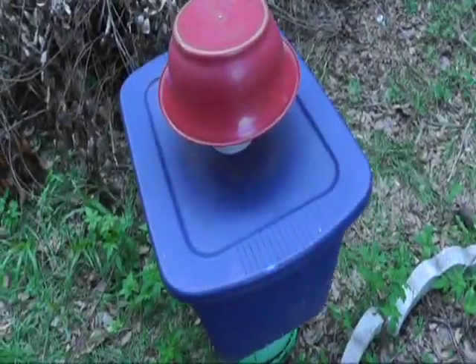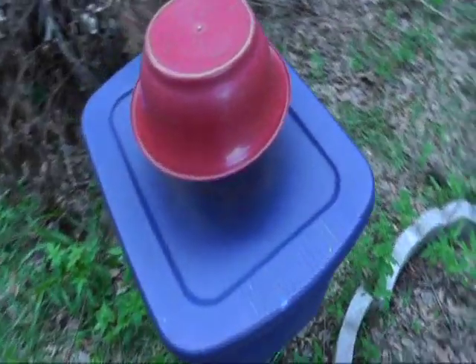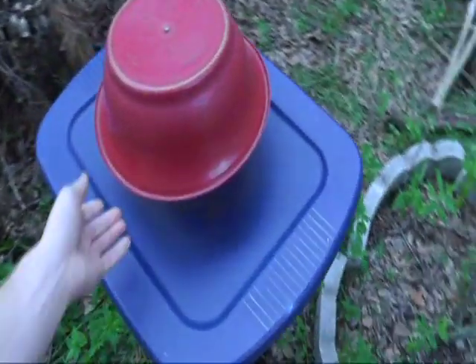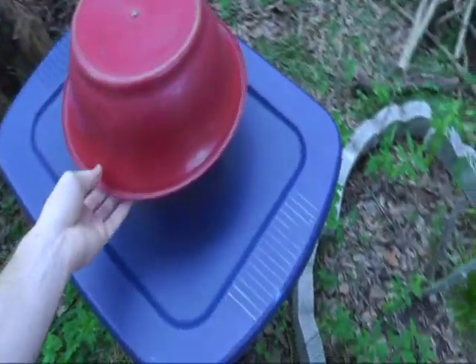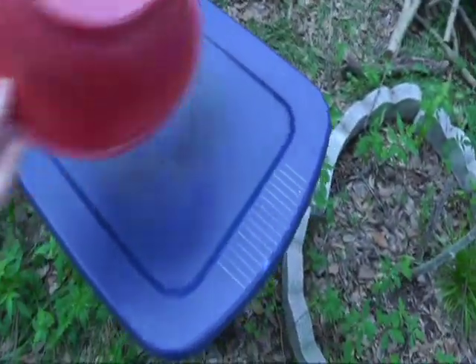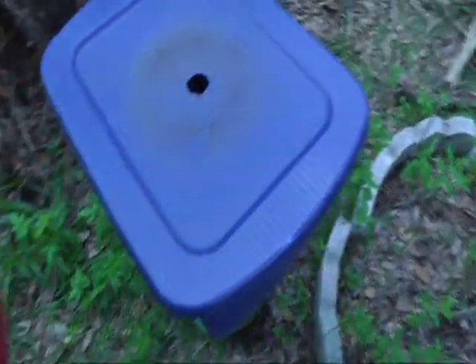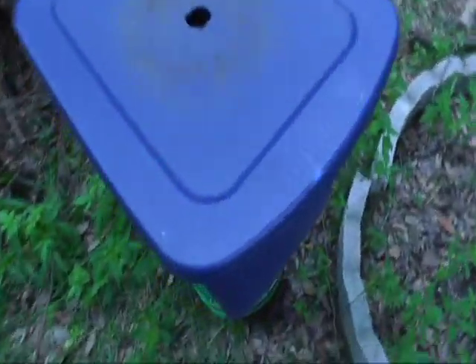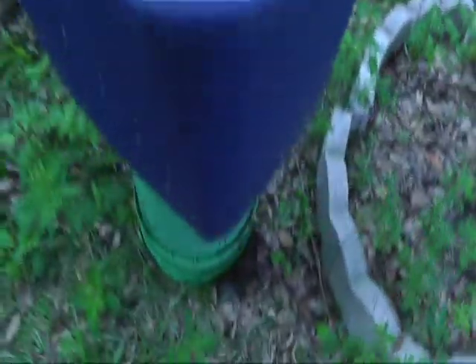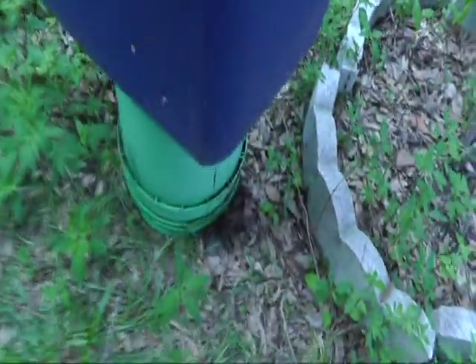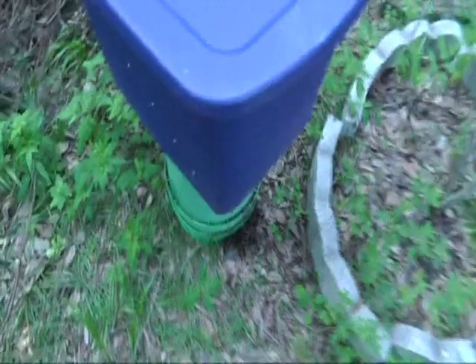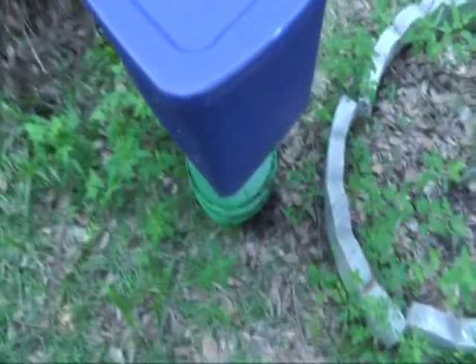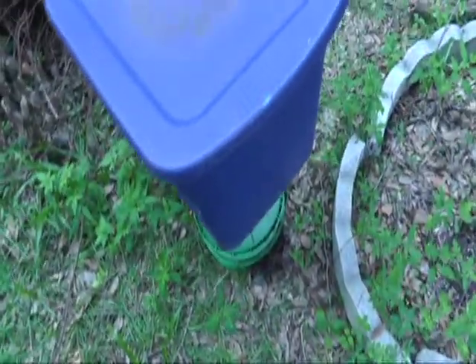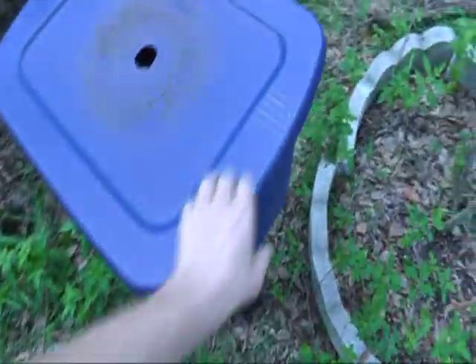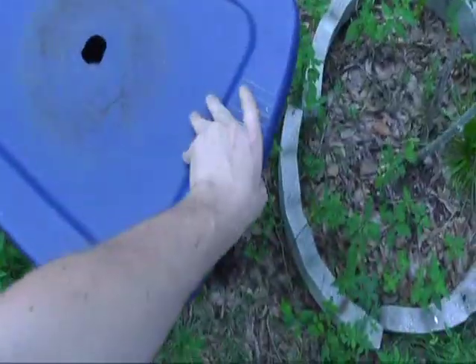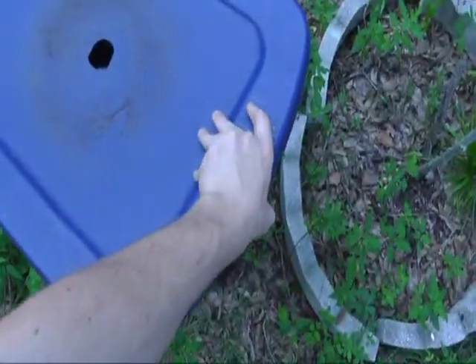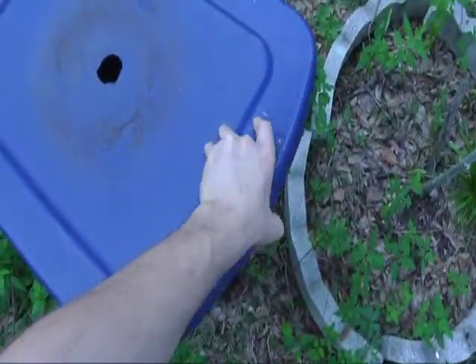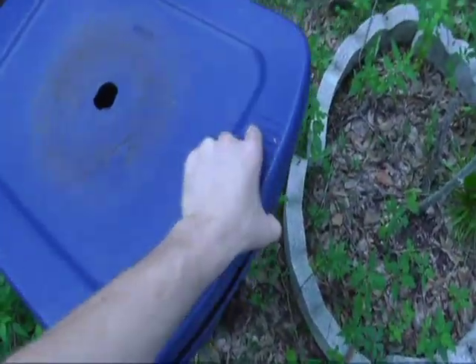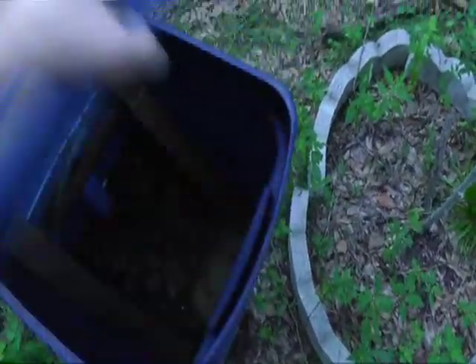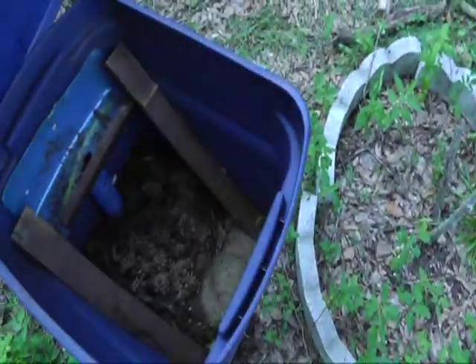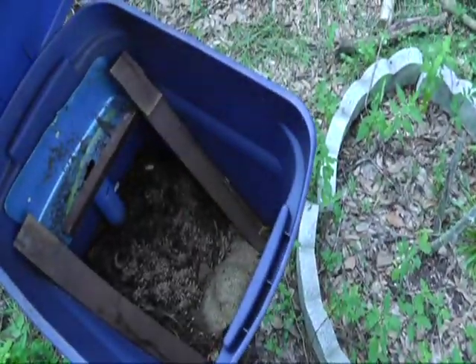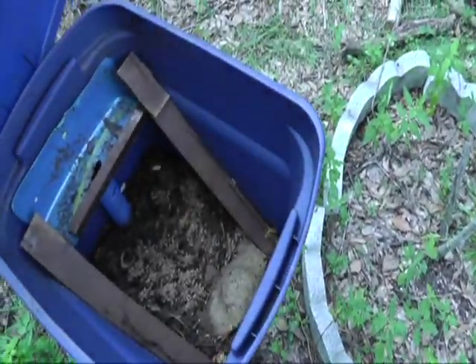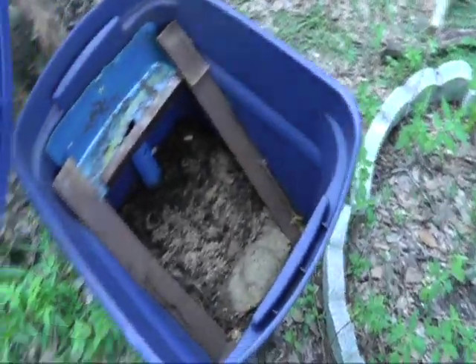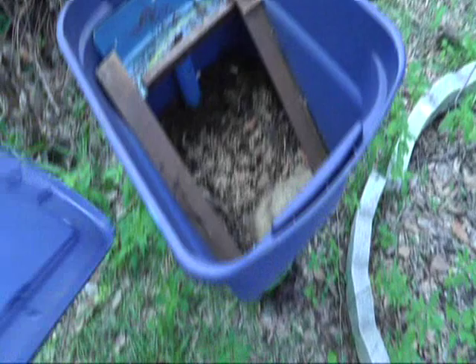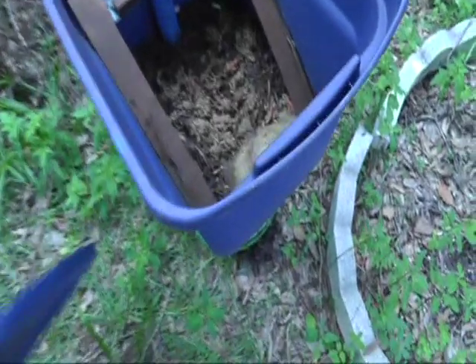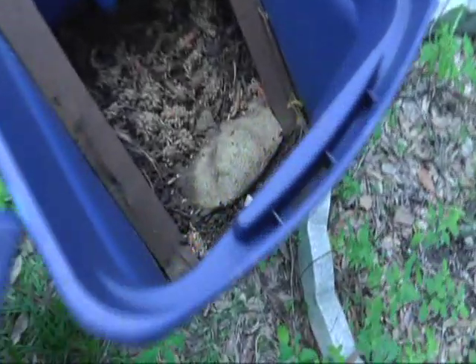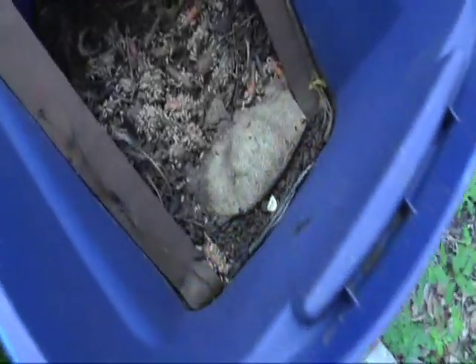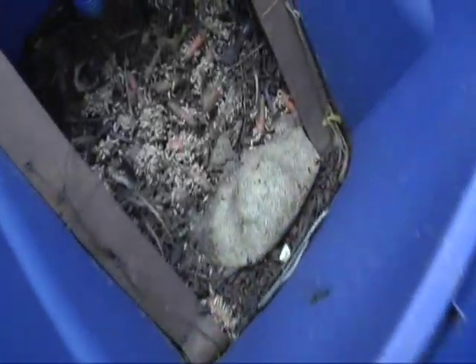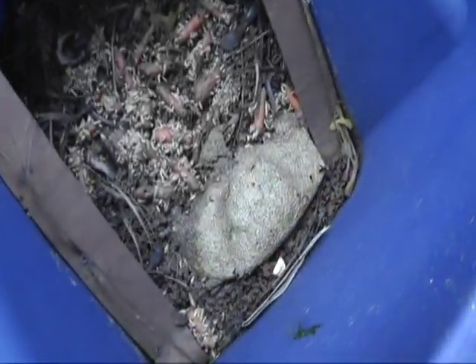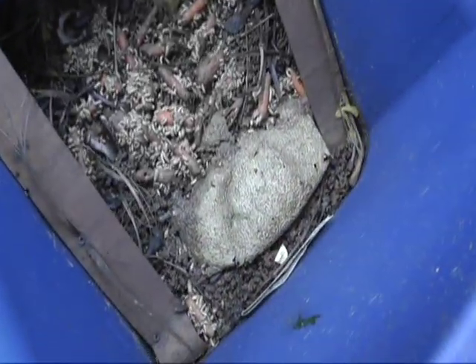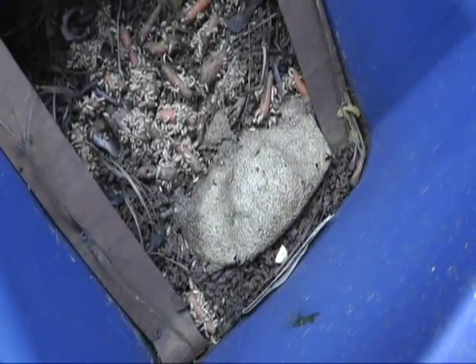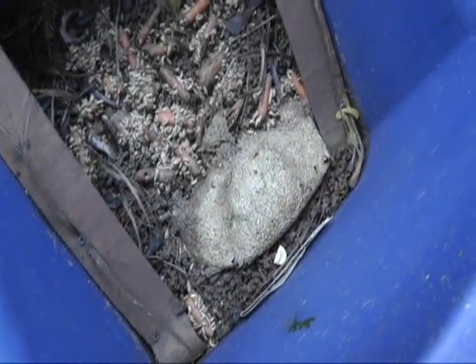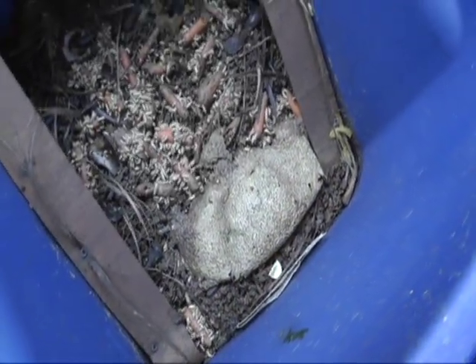Alright guys, how are you doing? This is revisiting the homemade BSF bin that I showed you in a past video. I just wanted to go over some of the things that had worked for it and some of the things that hadn't. As you can see, it's just absolutely crawling with these guys.